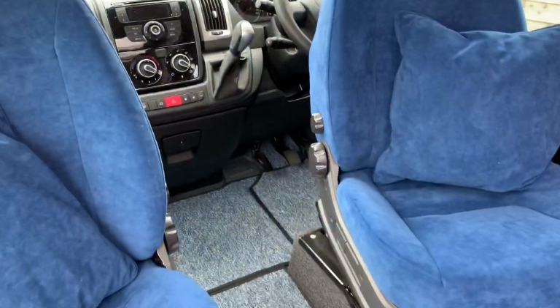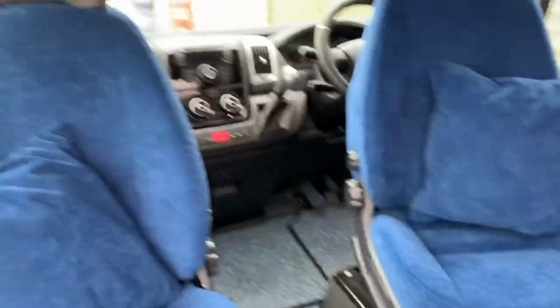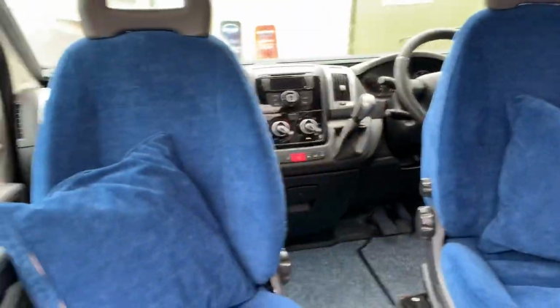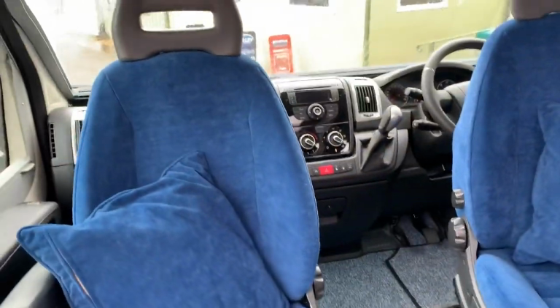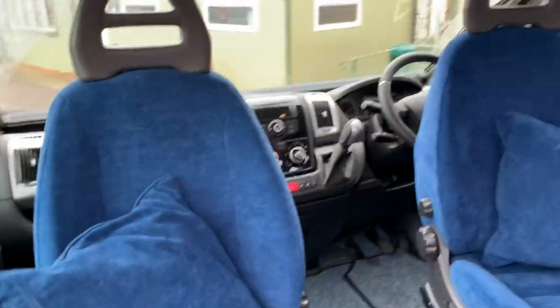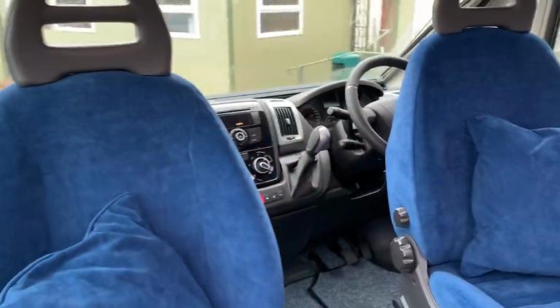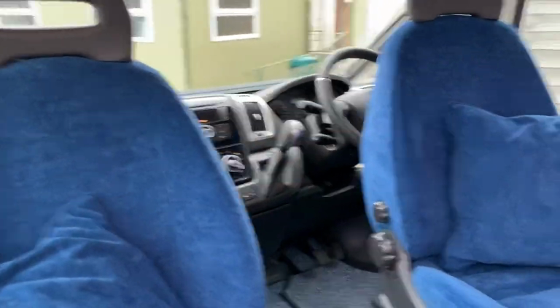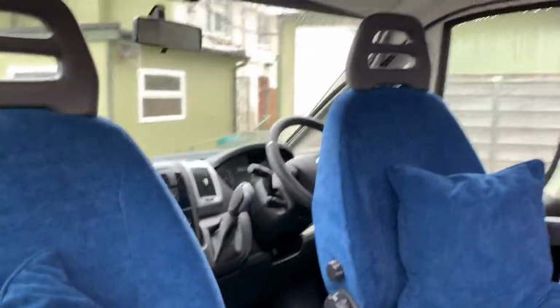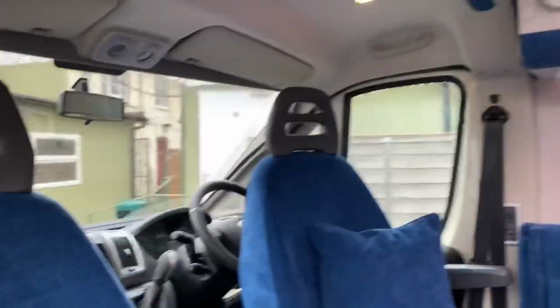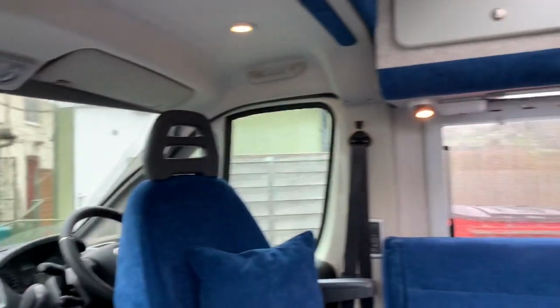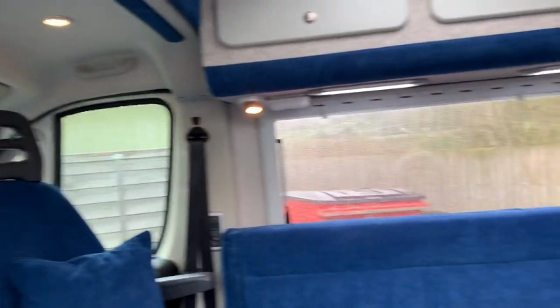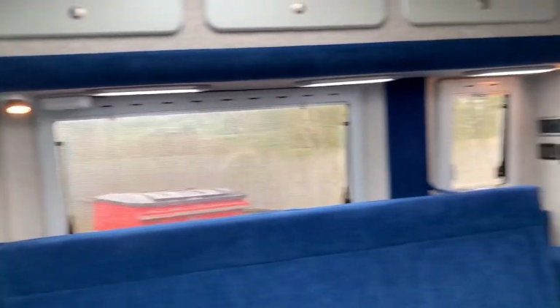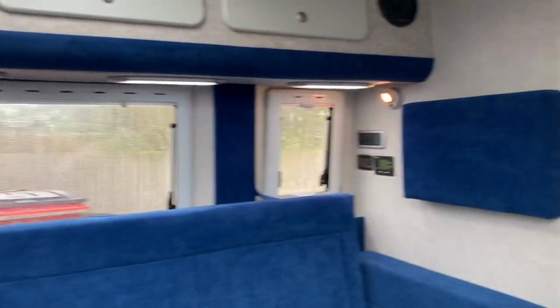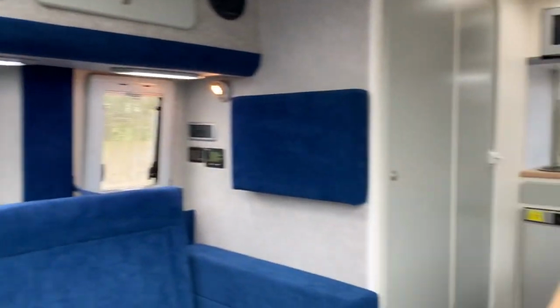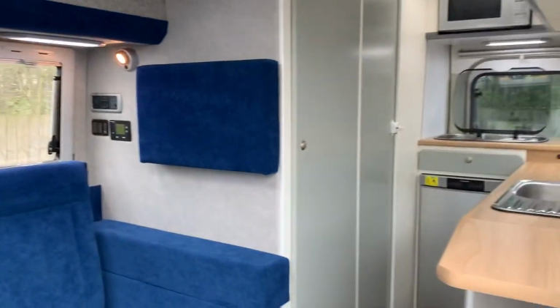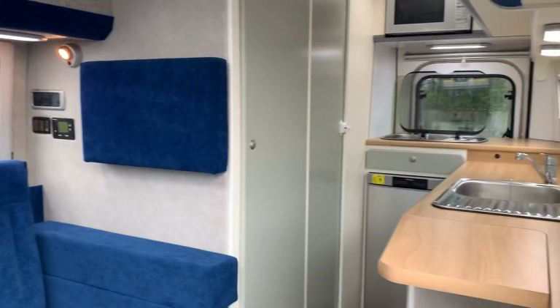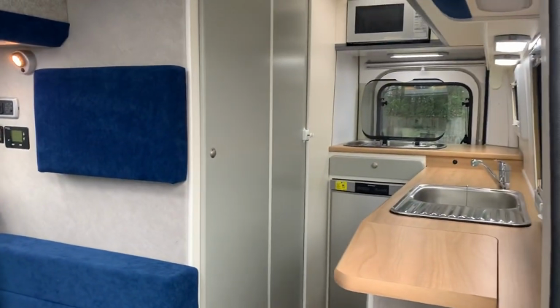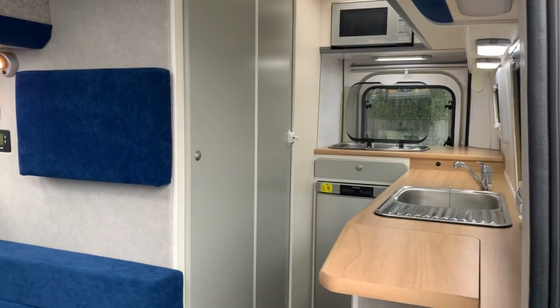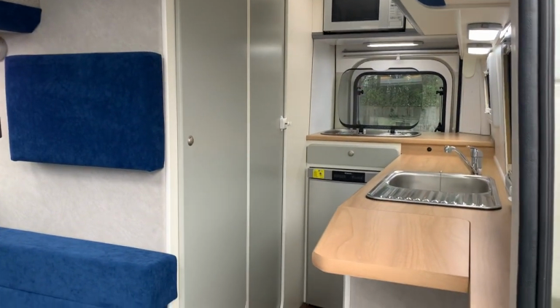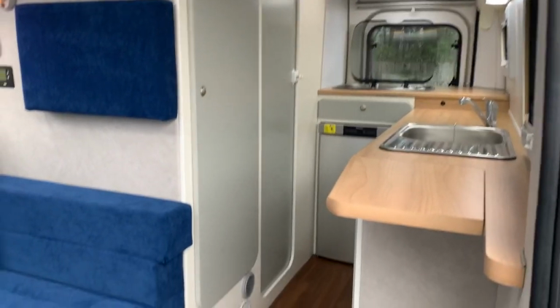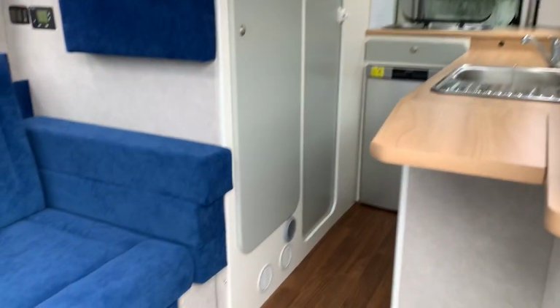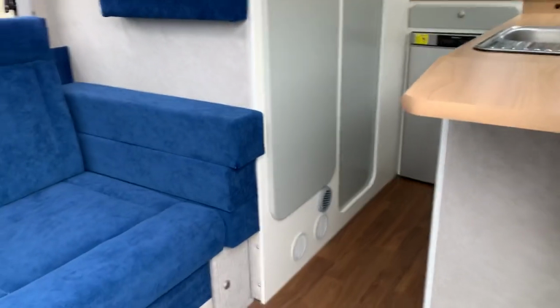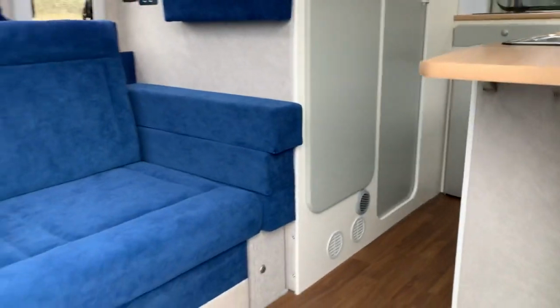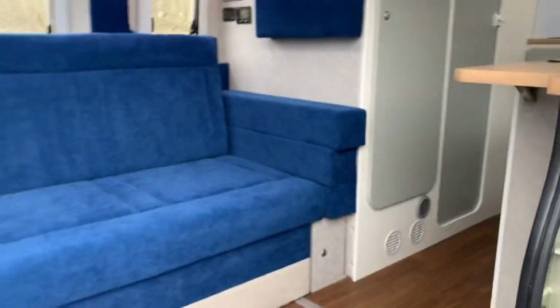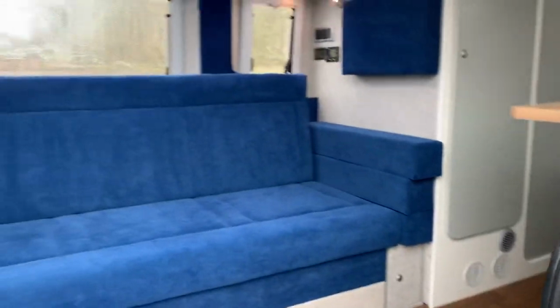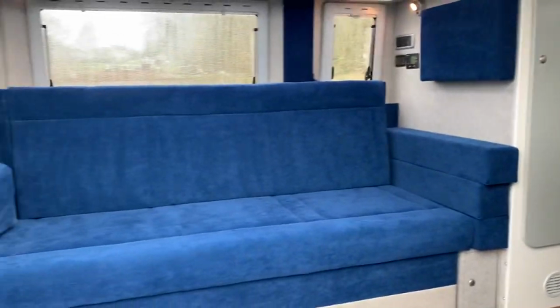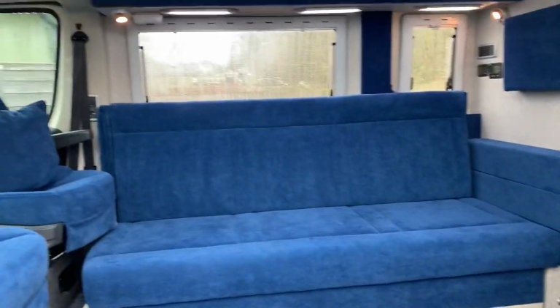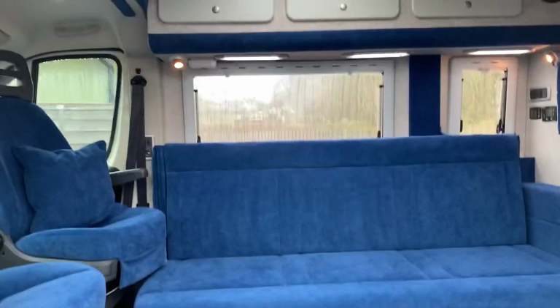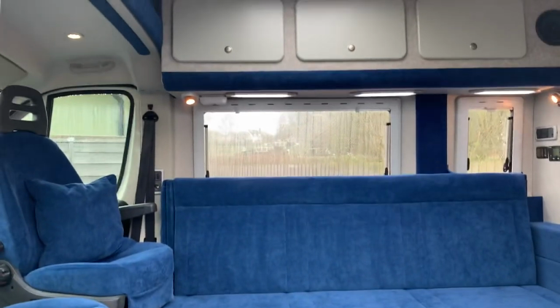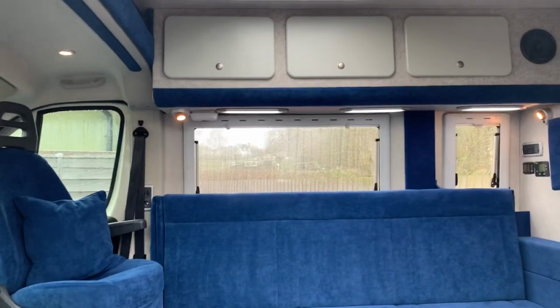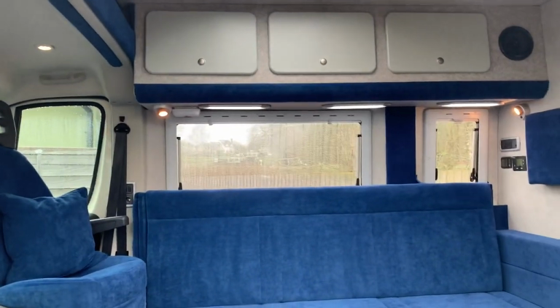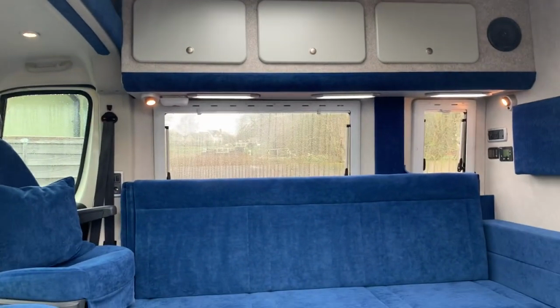Hopefully you've enjoyed the video and it's given you some sort of an overview of this model. Thank you for watching.